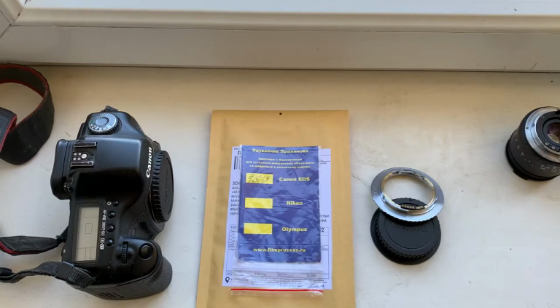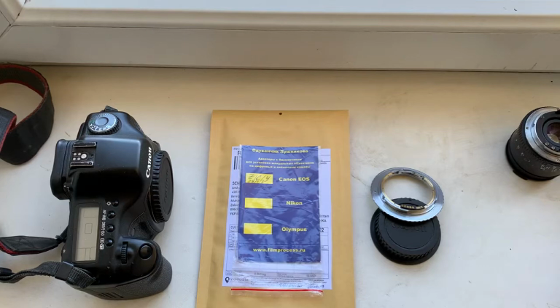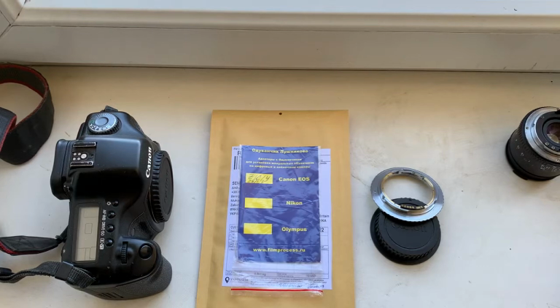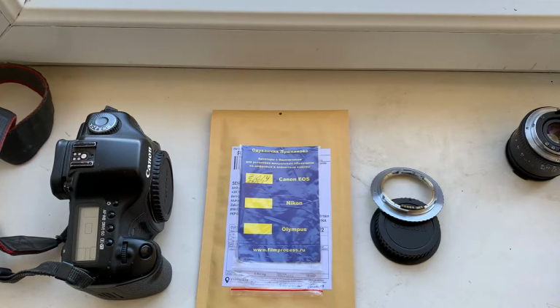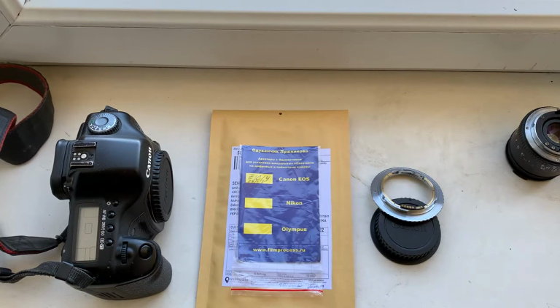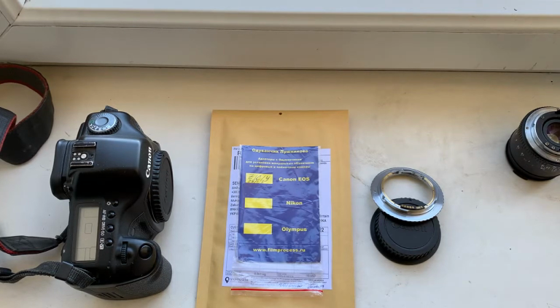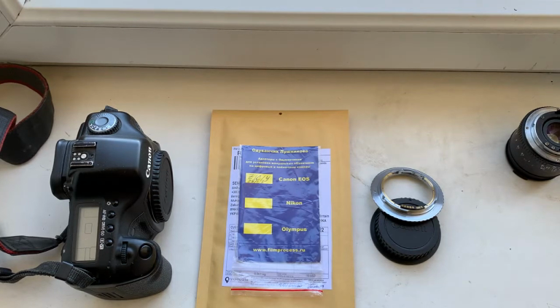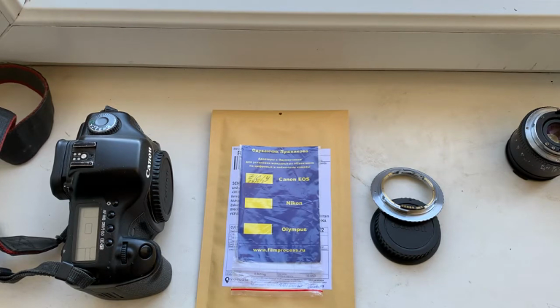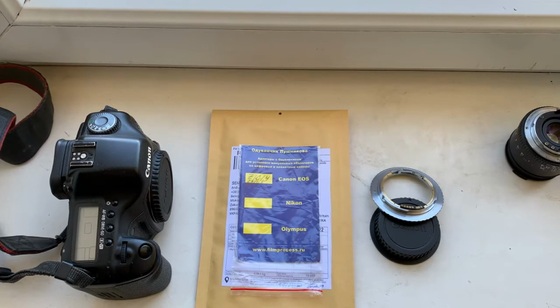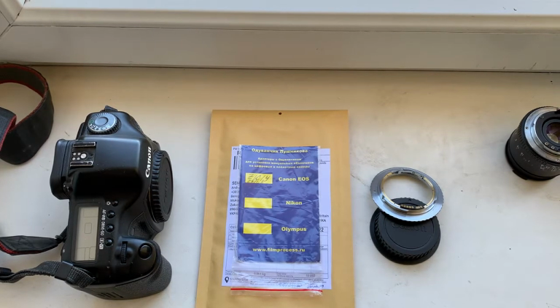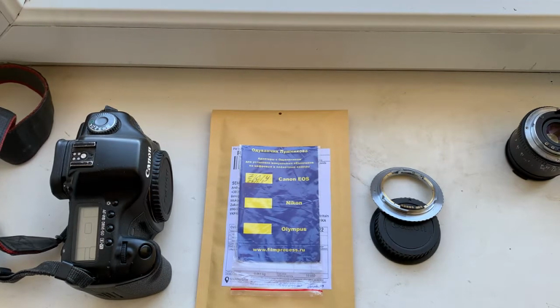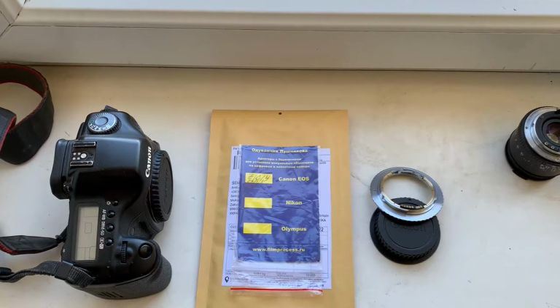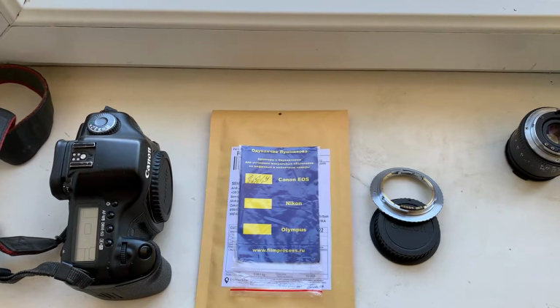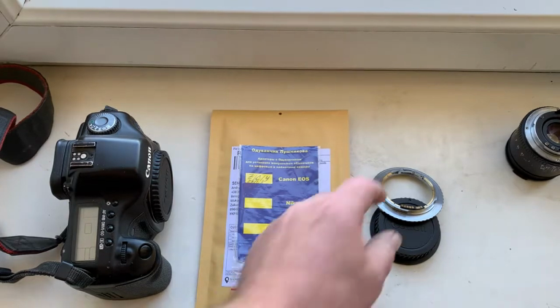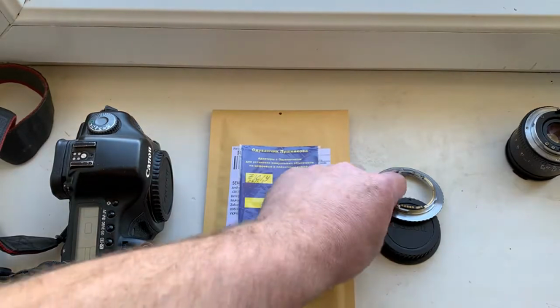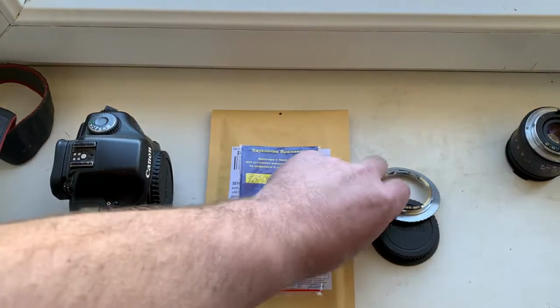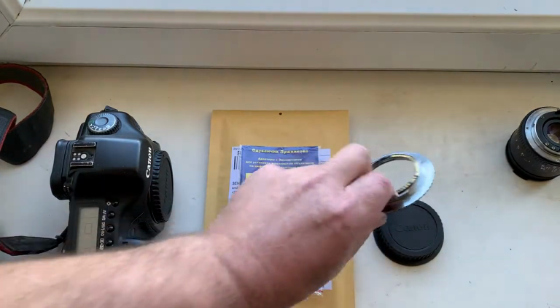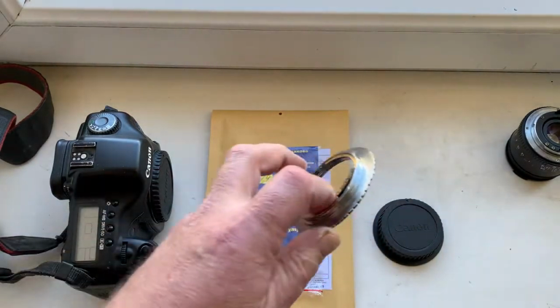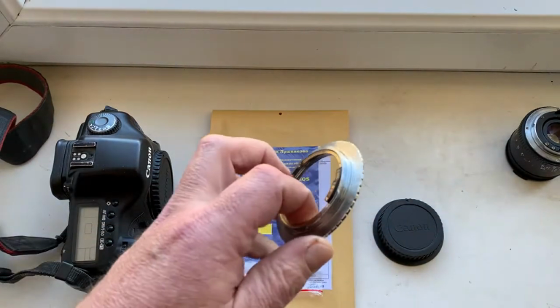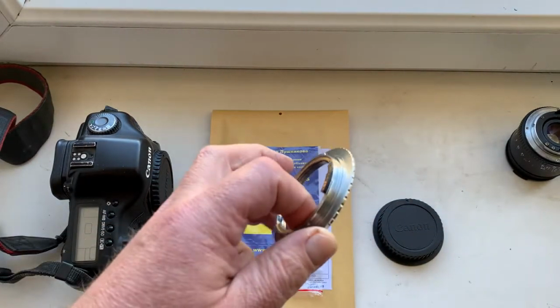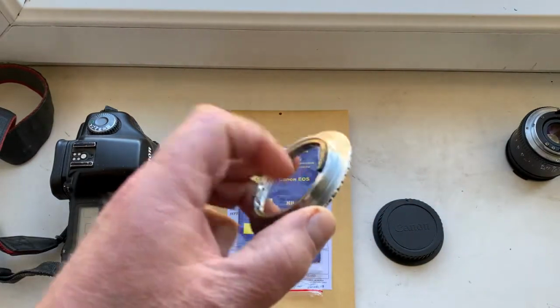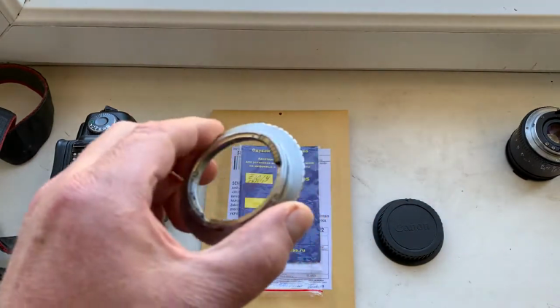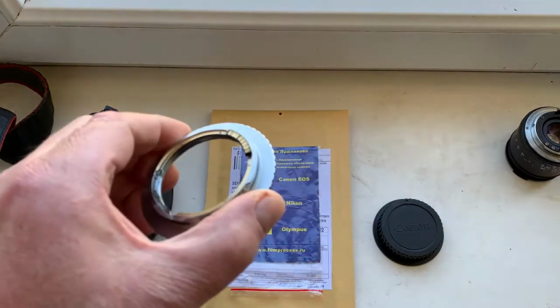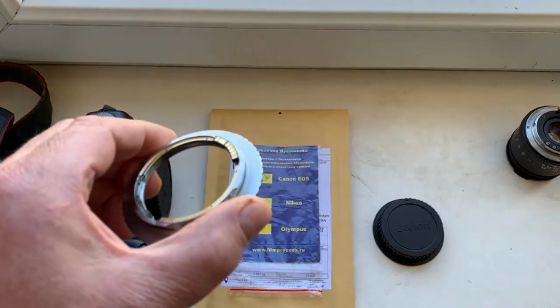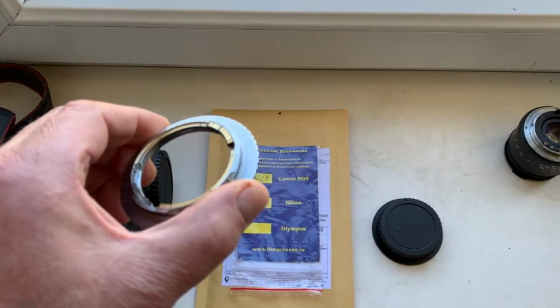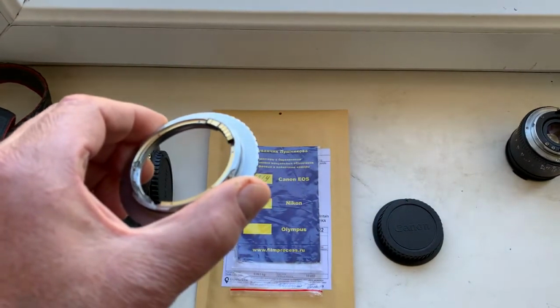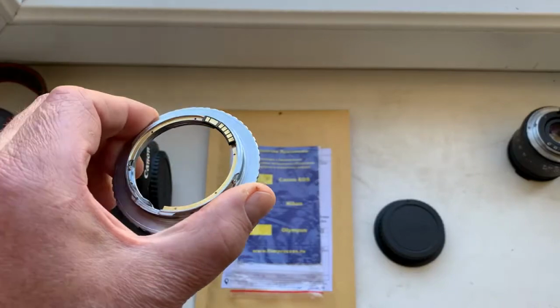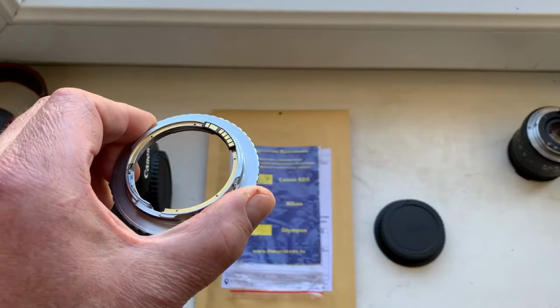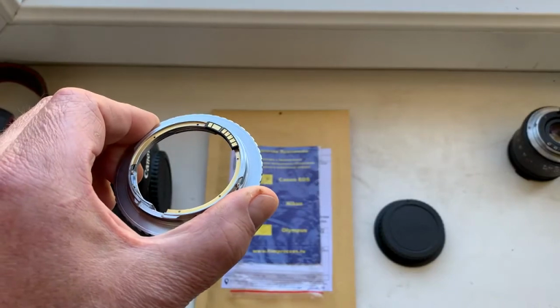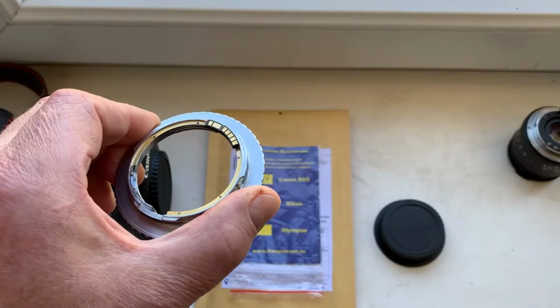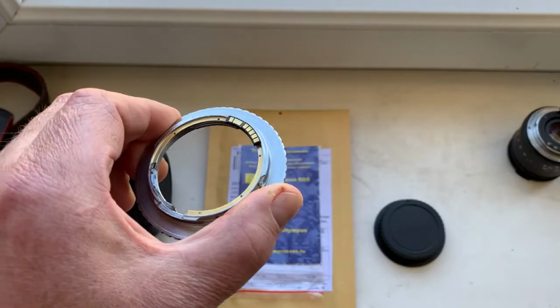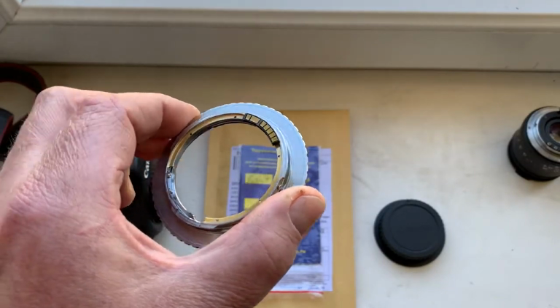Hello Richard, this video is about your adapter. It says contacts Yashica to Canon EOS. Look, this is your adapter — now I check it in my camera.